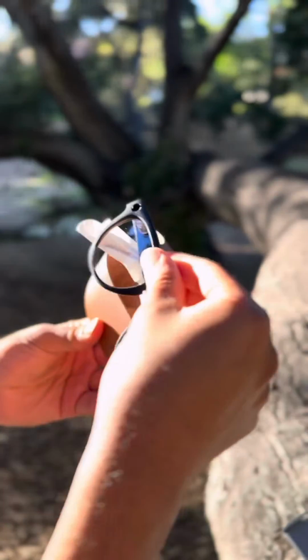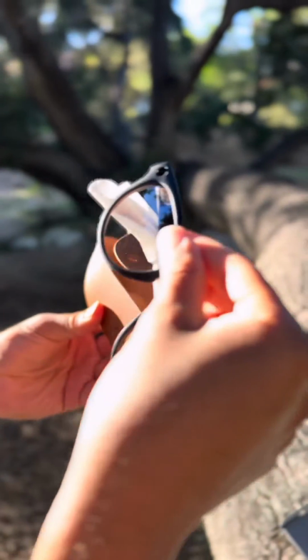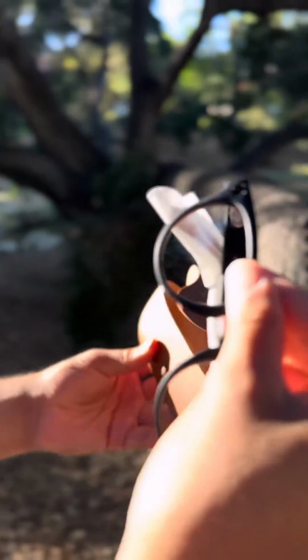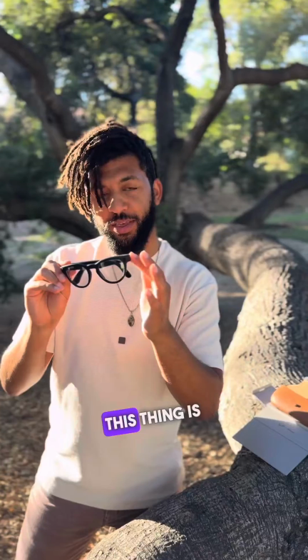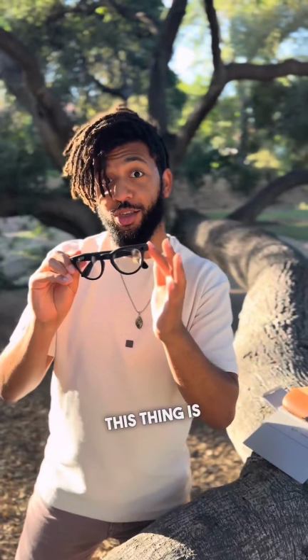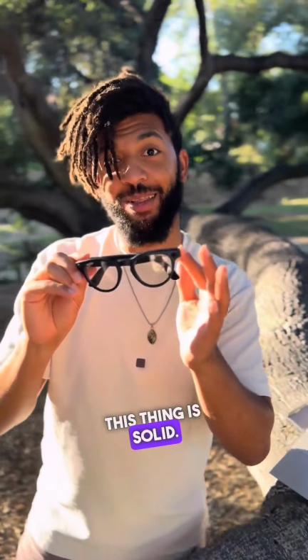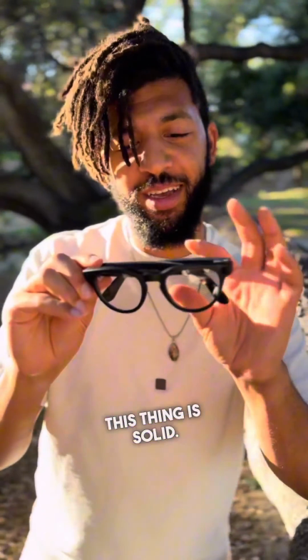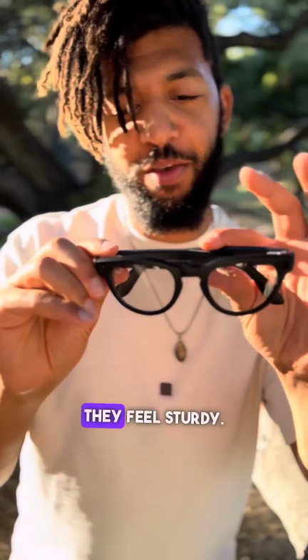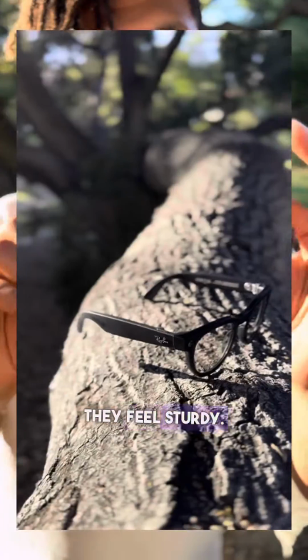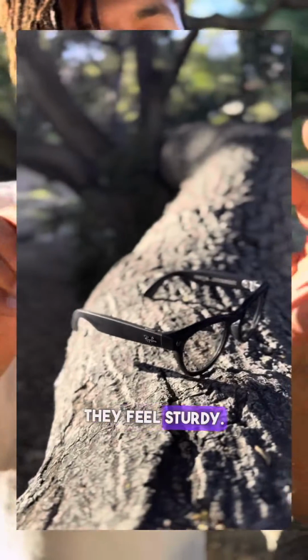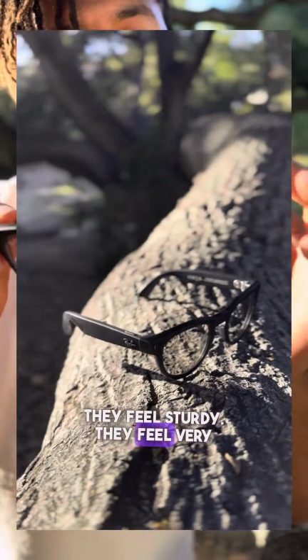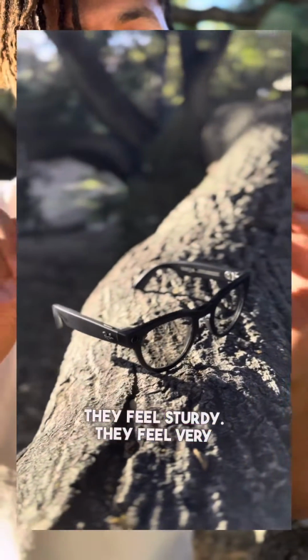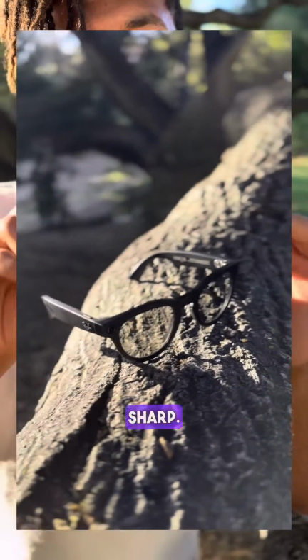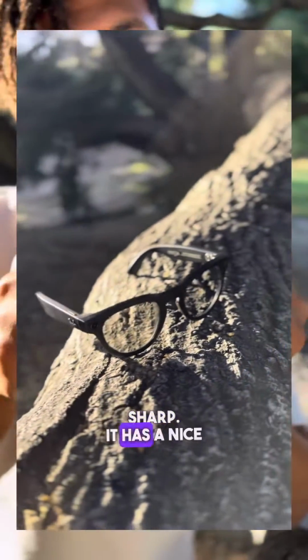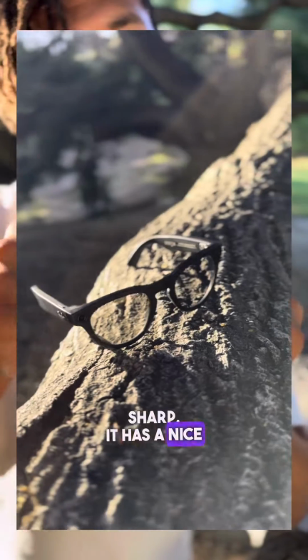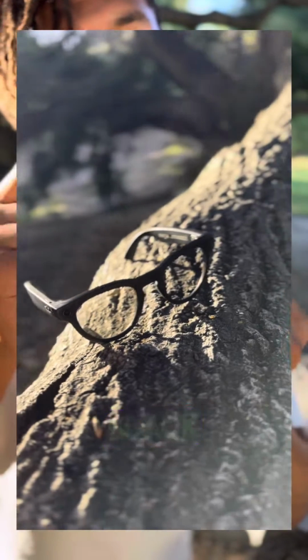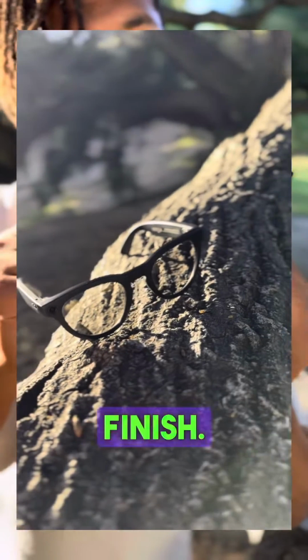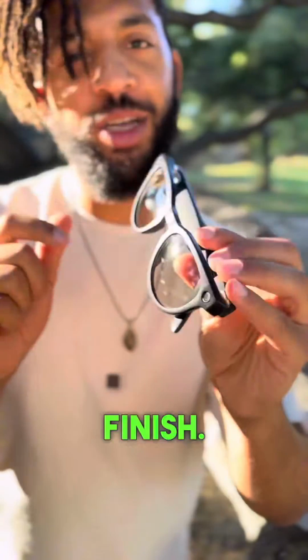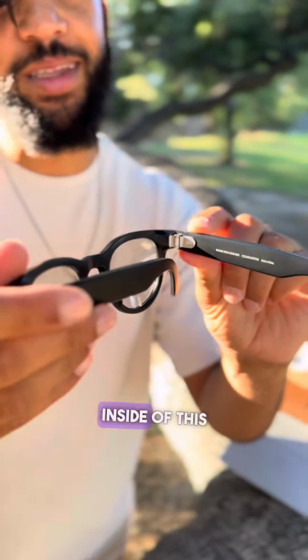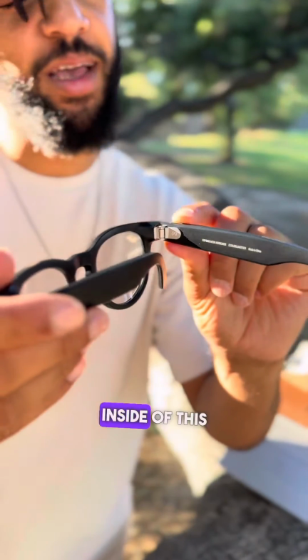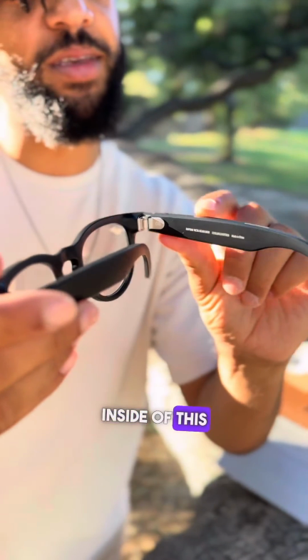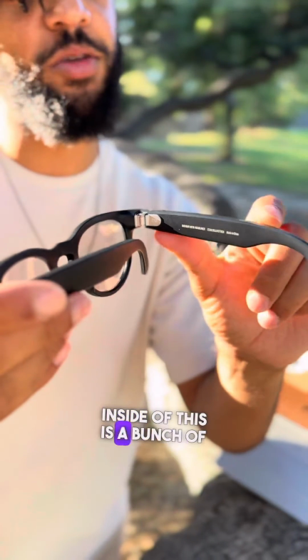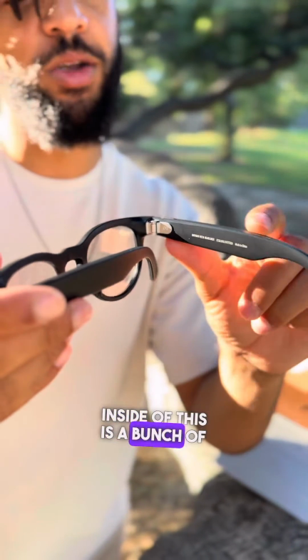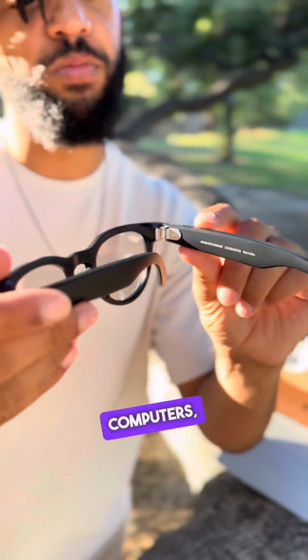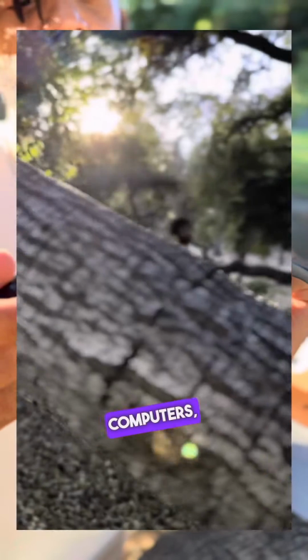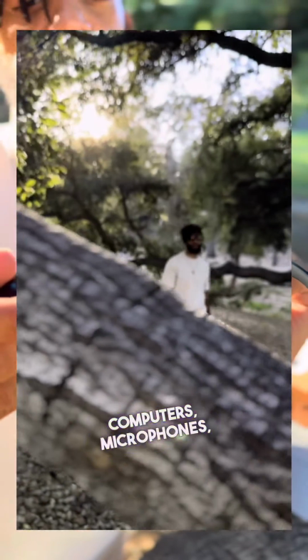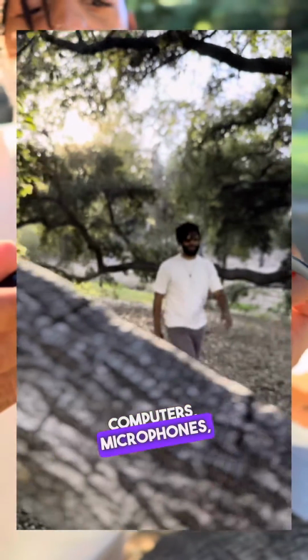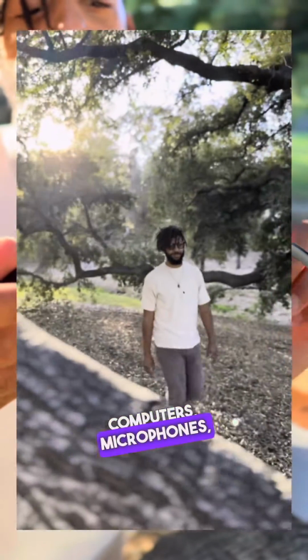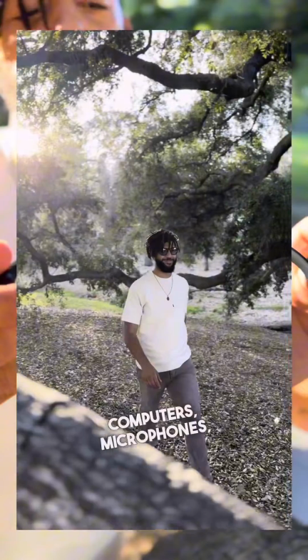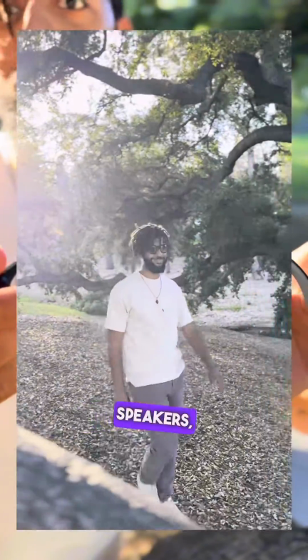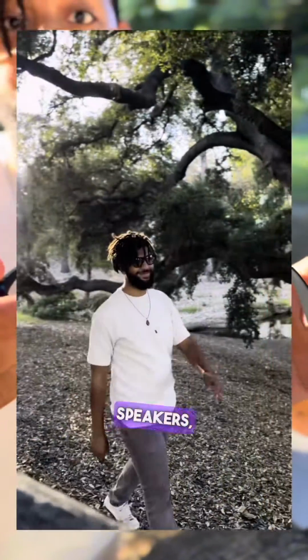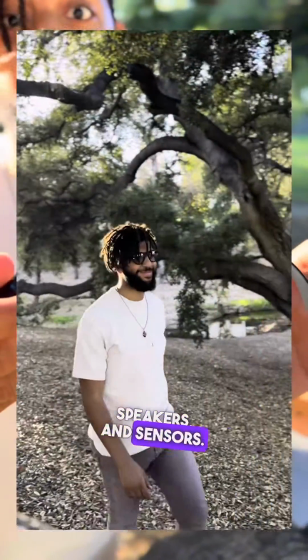Wow, this thing is solid. They feel sturdy, they feel very sharp. It has a nice matte black finish. Inside of this is a bunch of computers, microphones, speakers, and sensors.